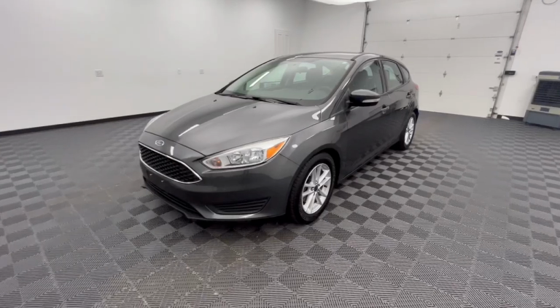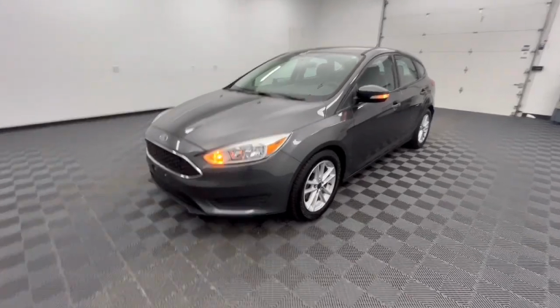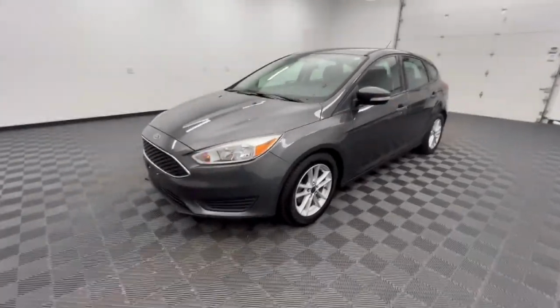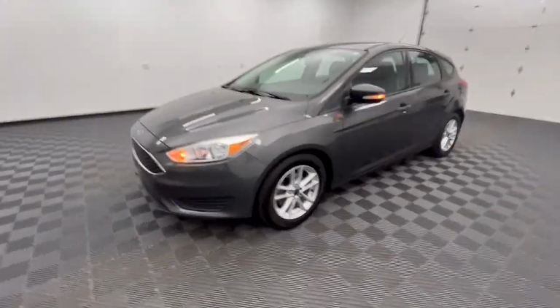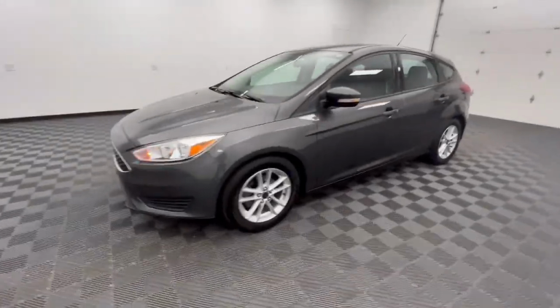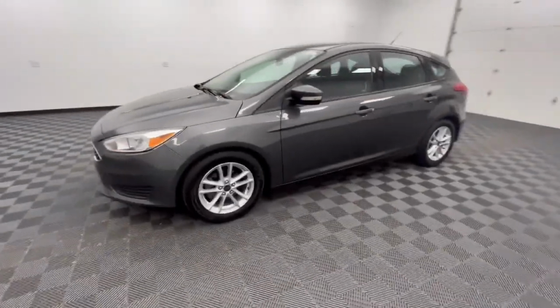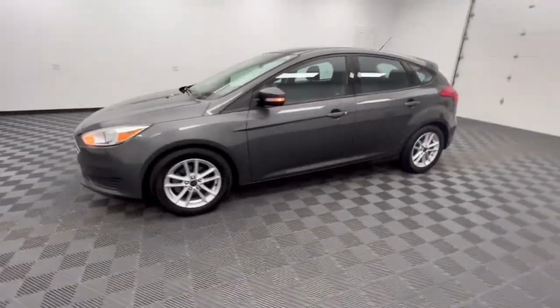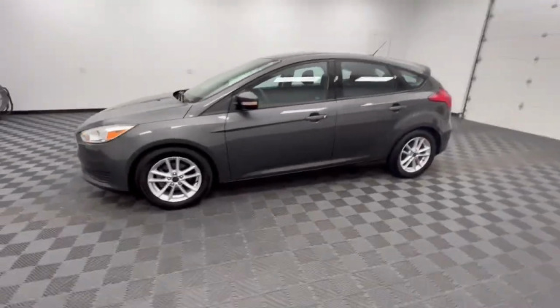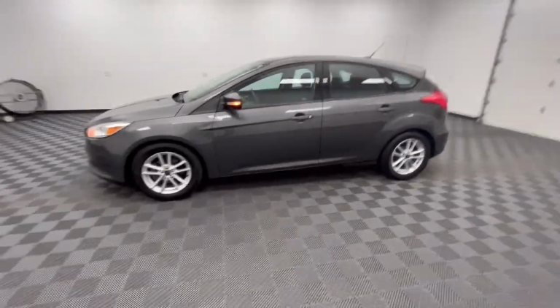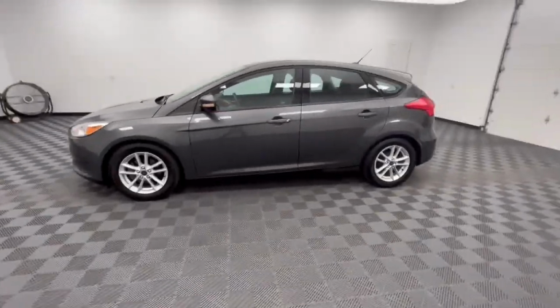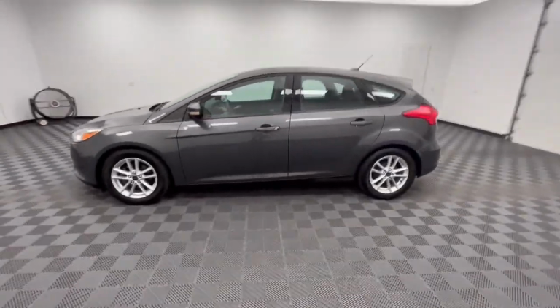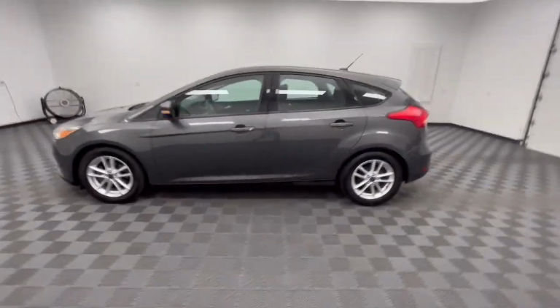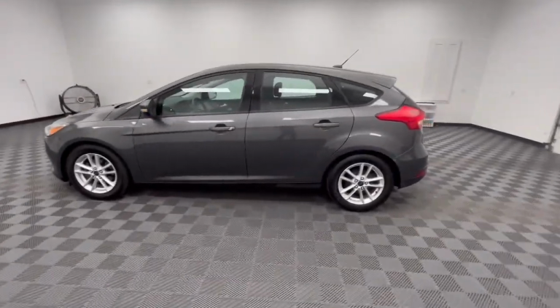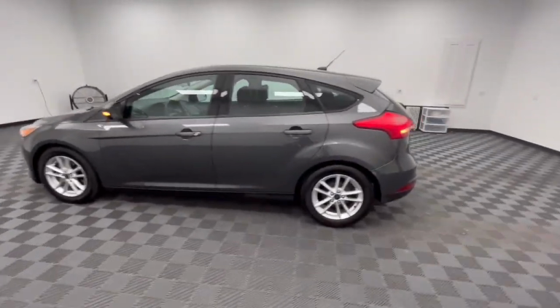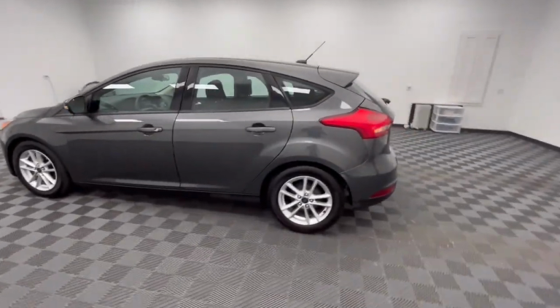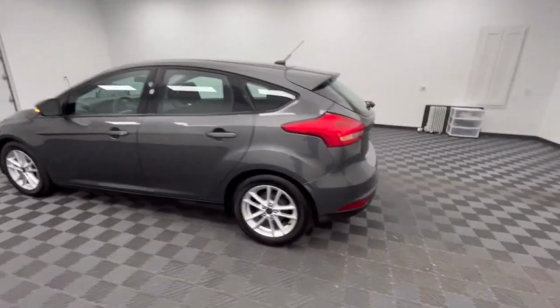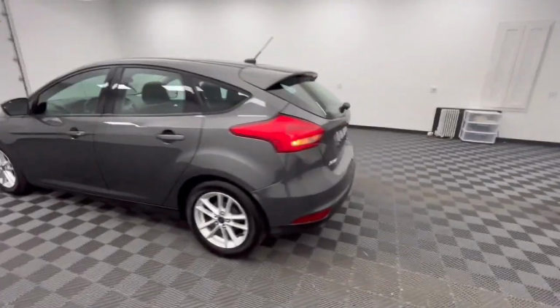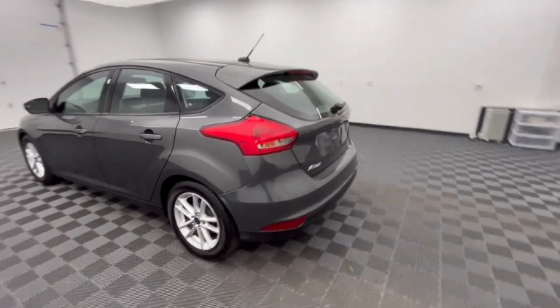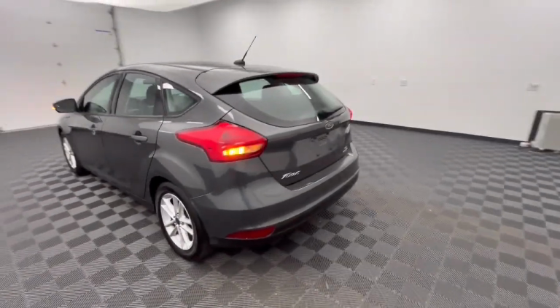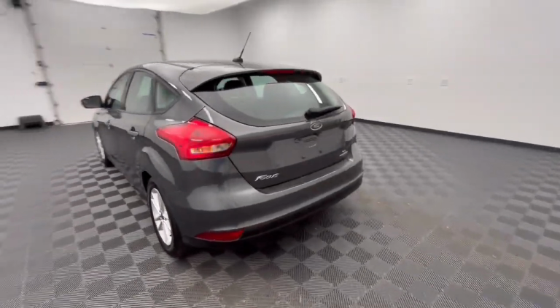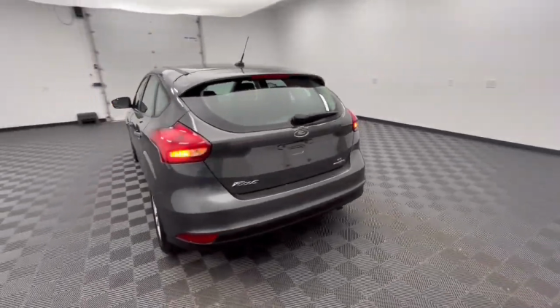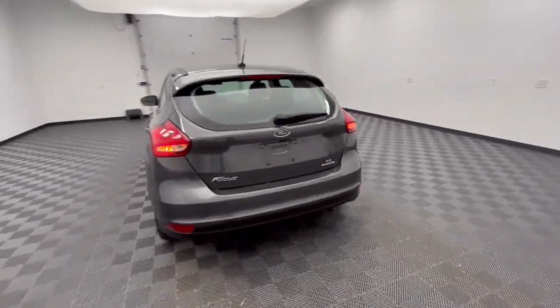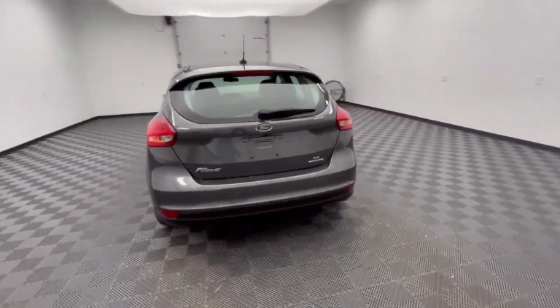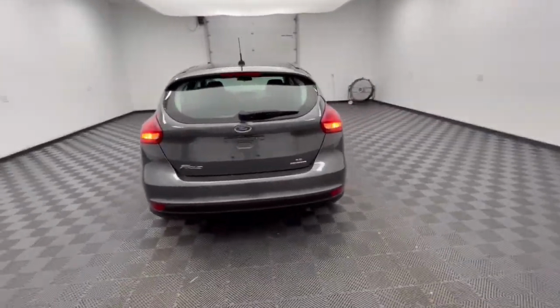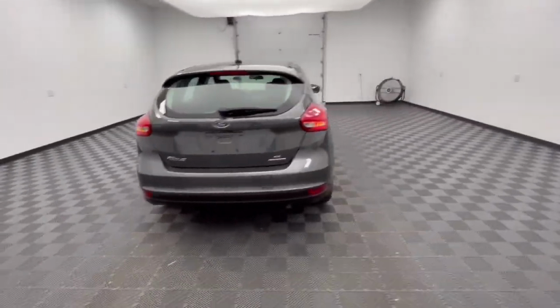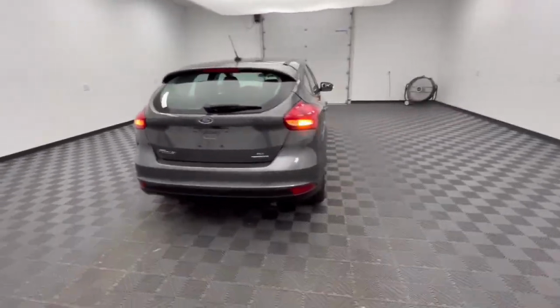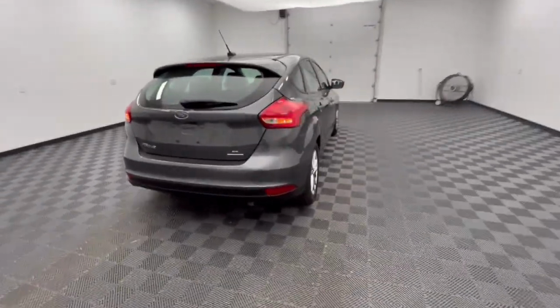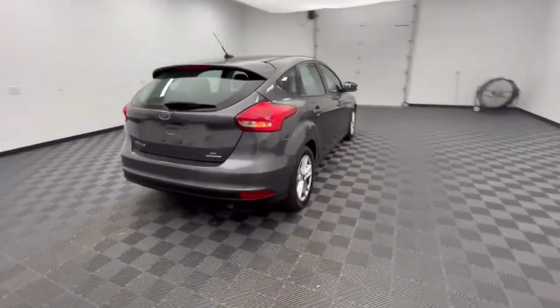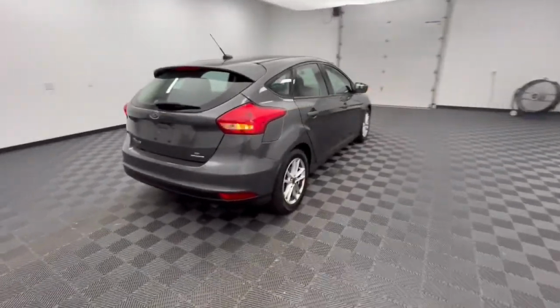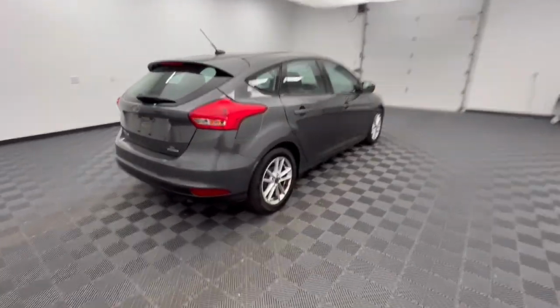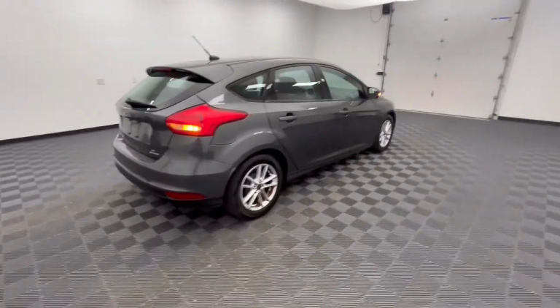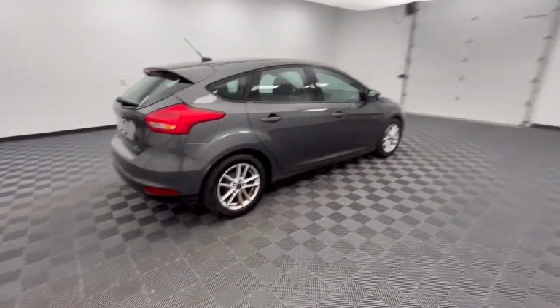Looking for your dream car? It could be the 2016 Ford Focus. With less than 60,000 miles on the odometer, this vehicle provides excellent value.